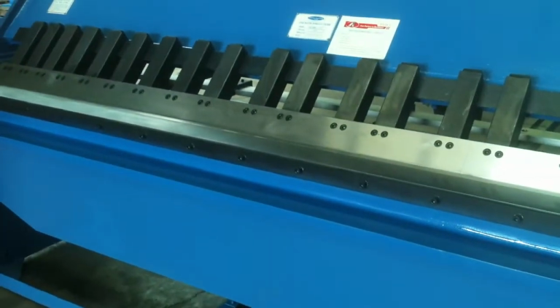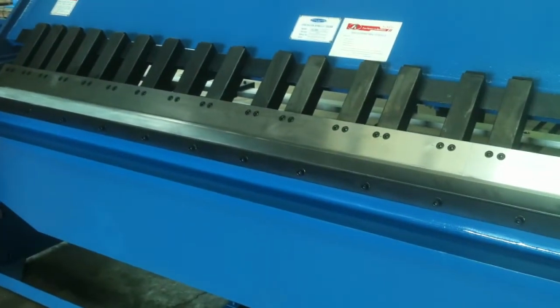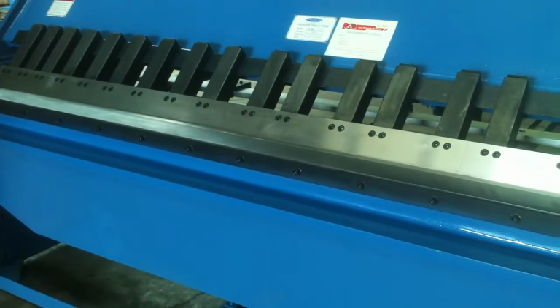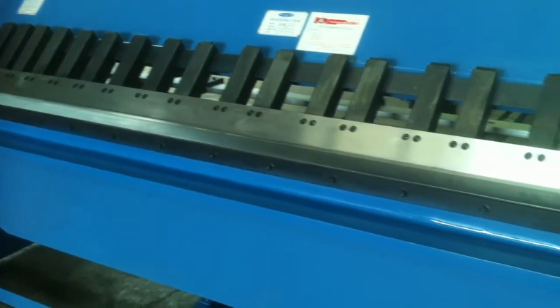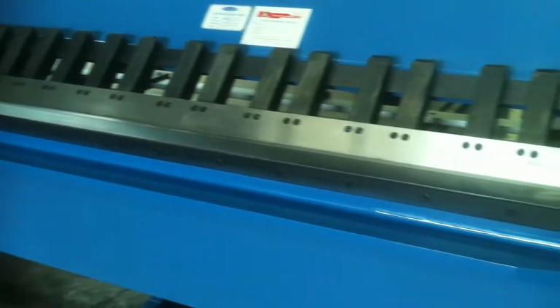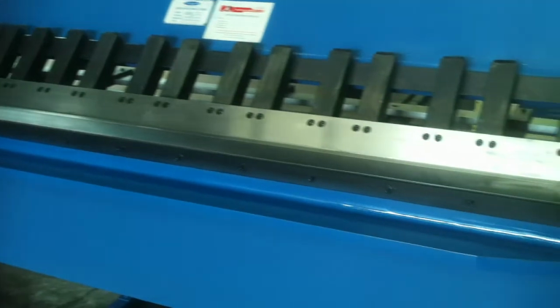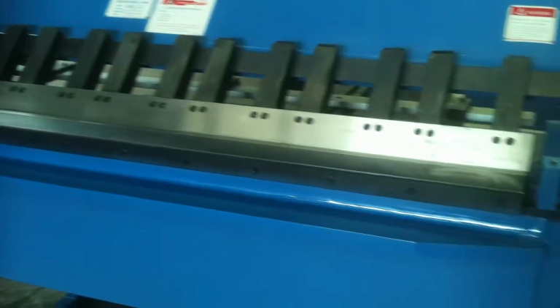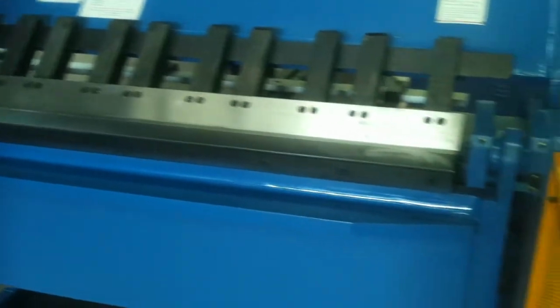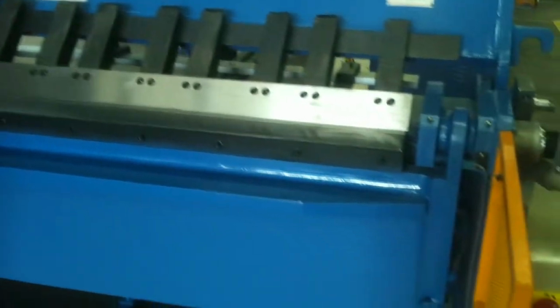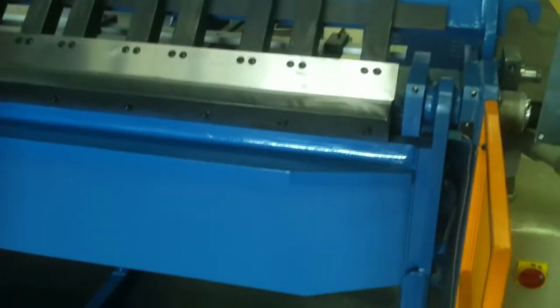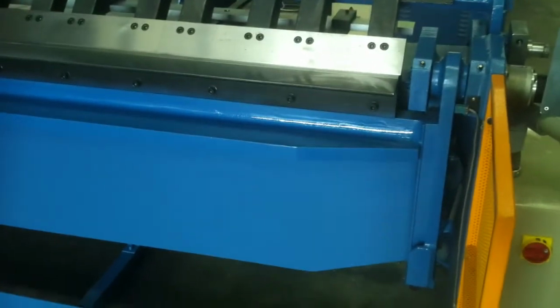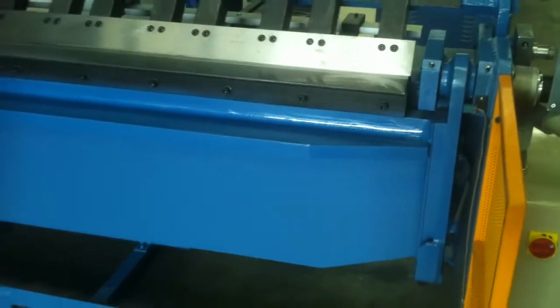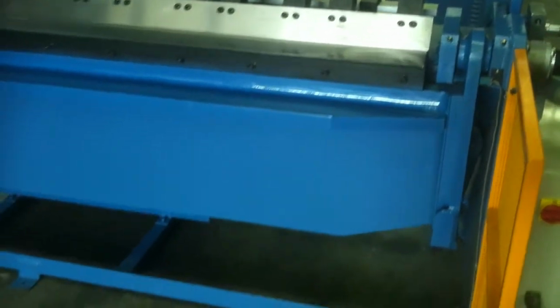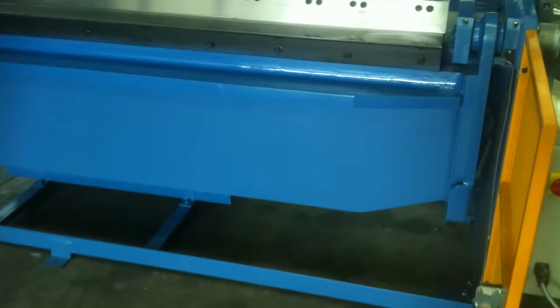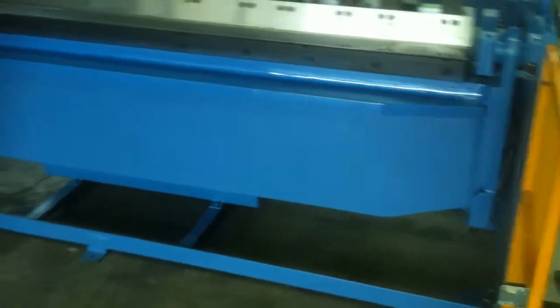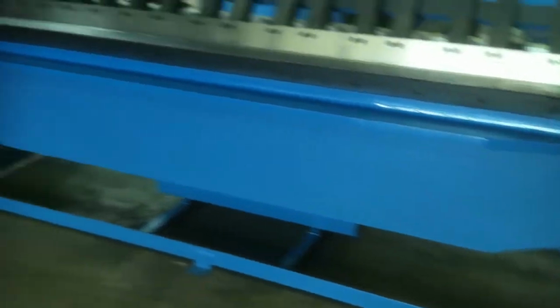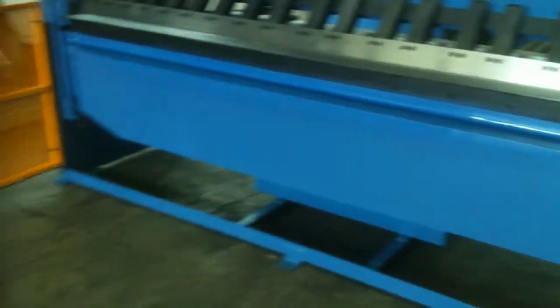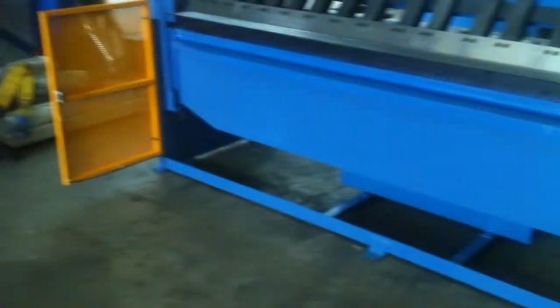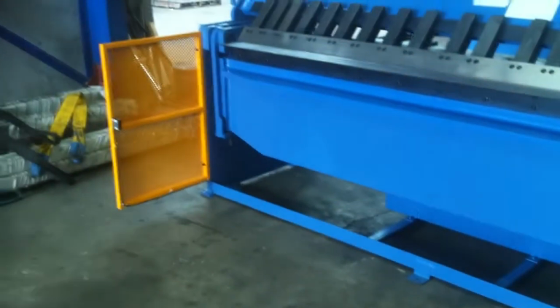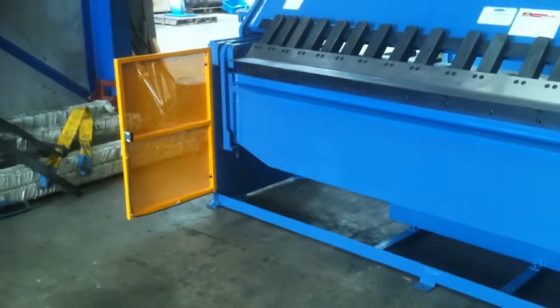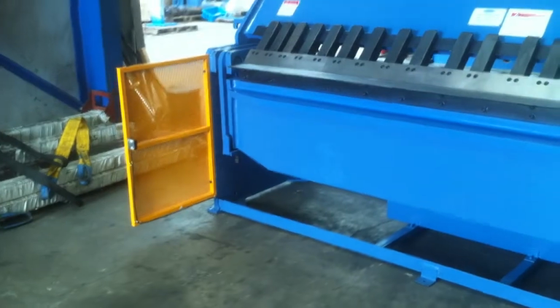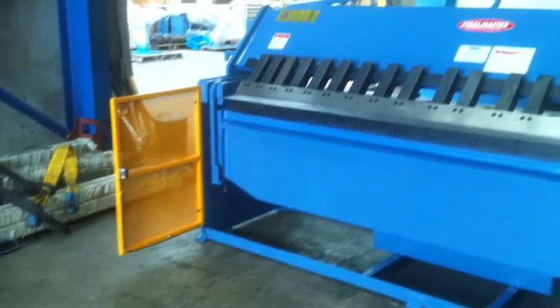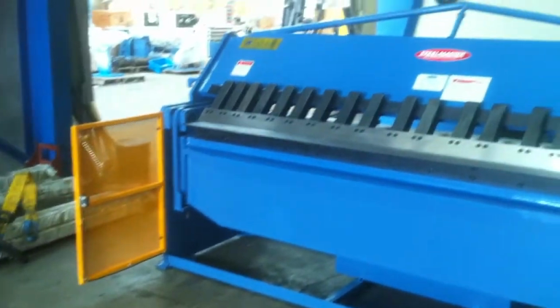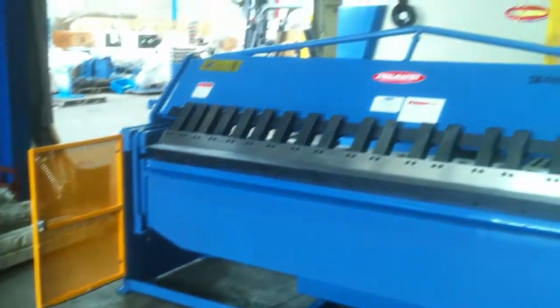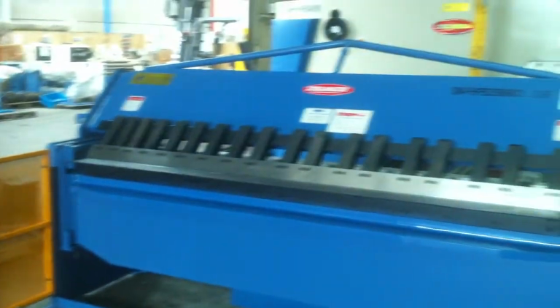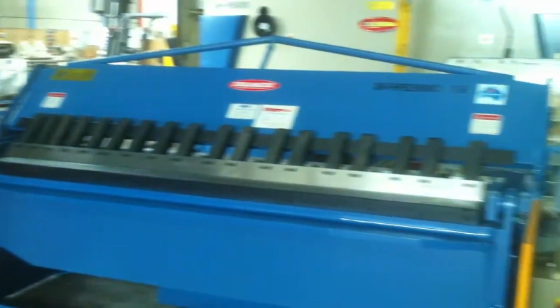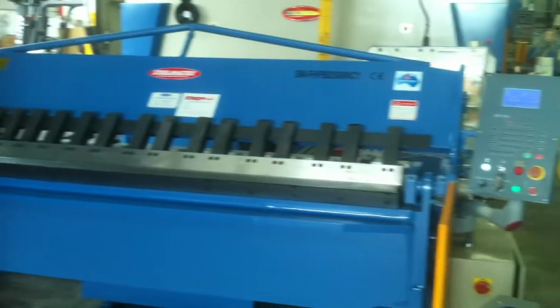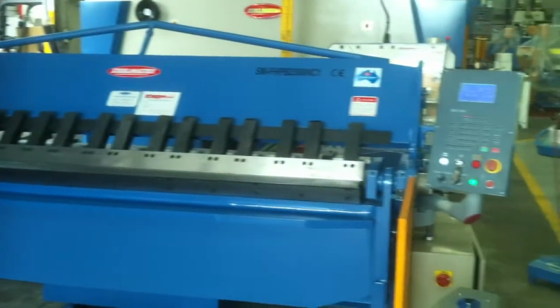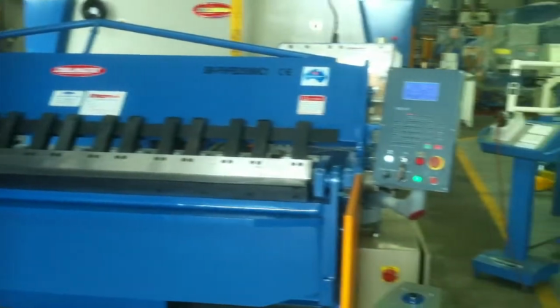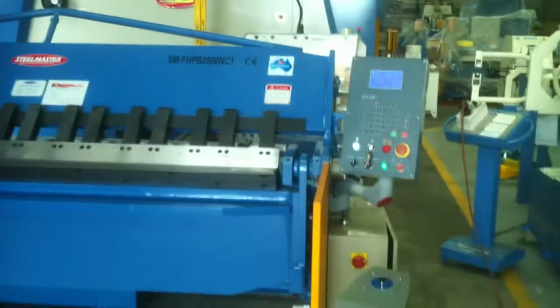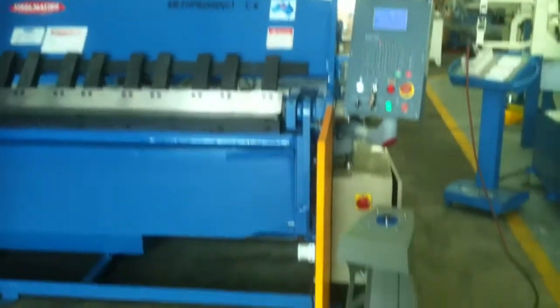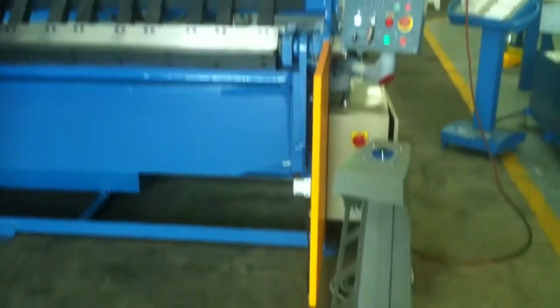Heavy duty hardened ground blades, solid stems, and a heavy duty reinforced folding beam all add to the heavy duty construction of our steel fabricated full hydraulic folder.